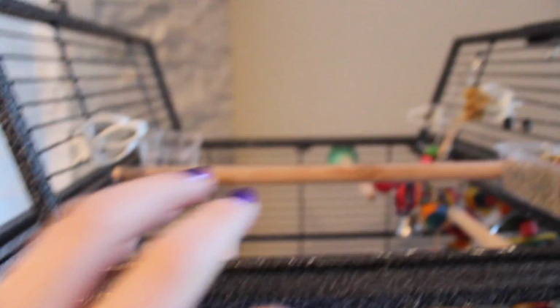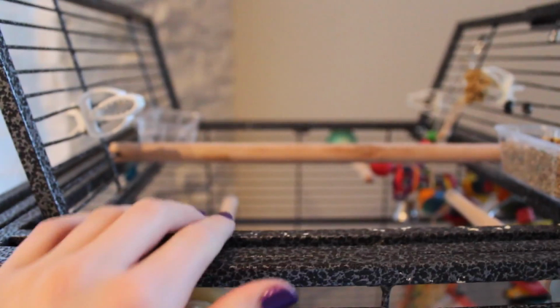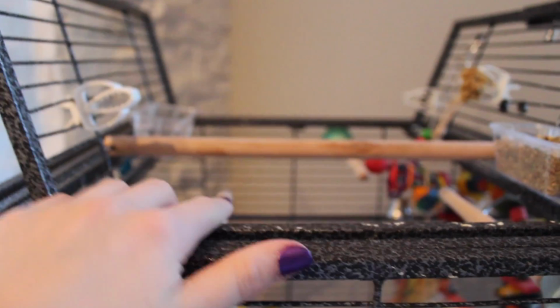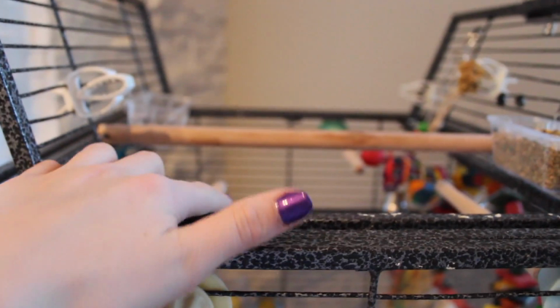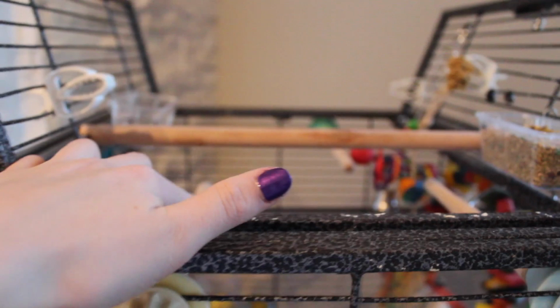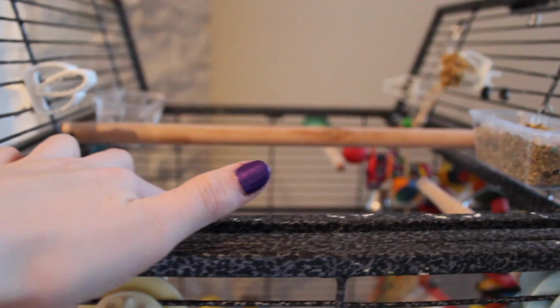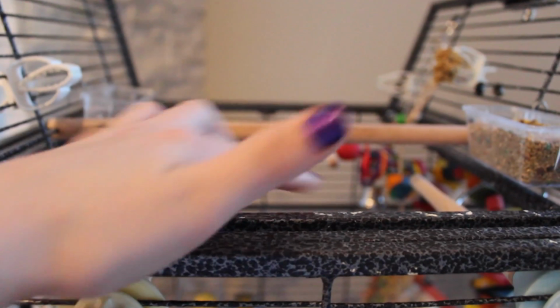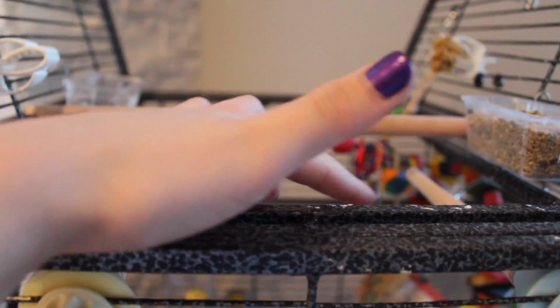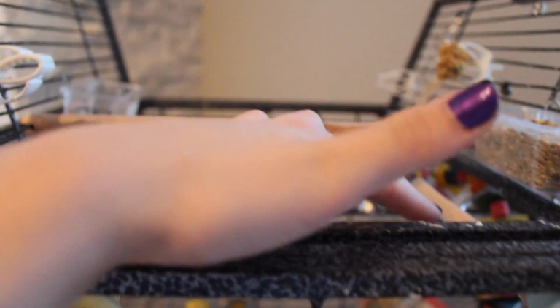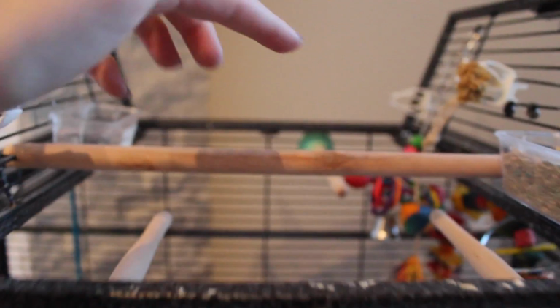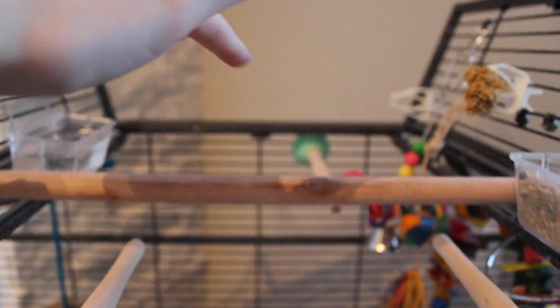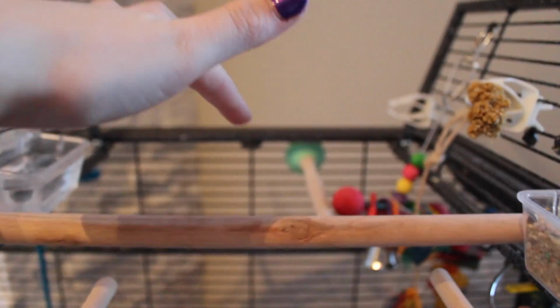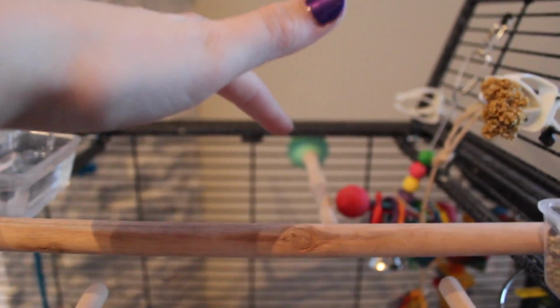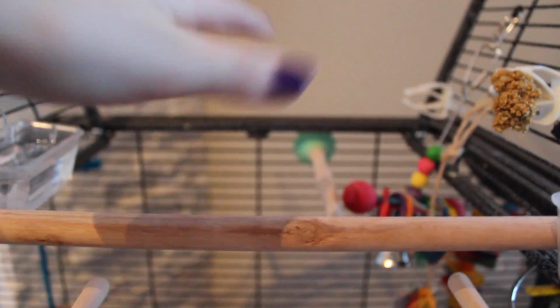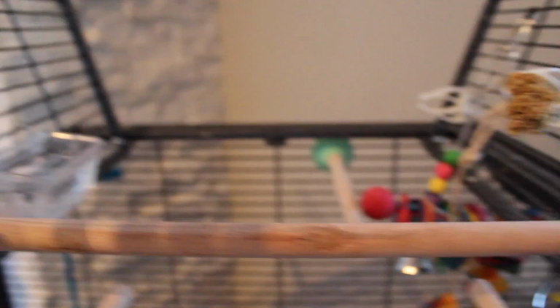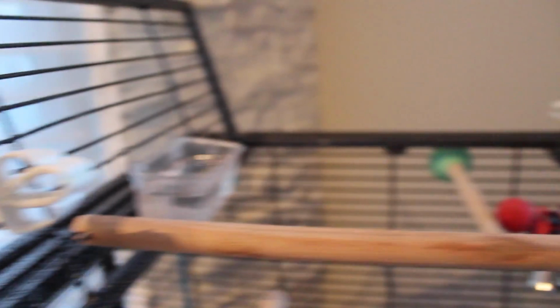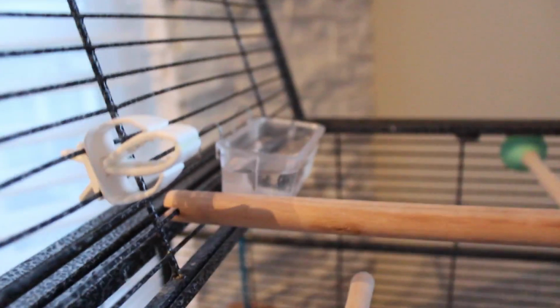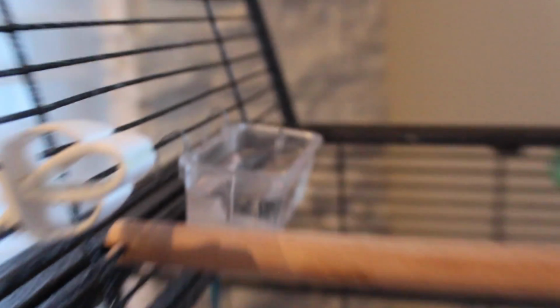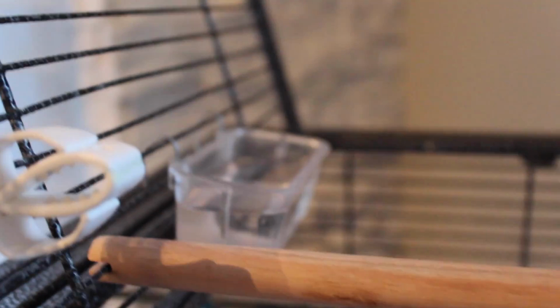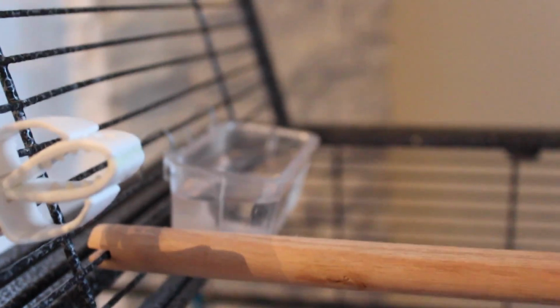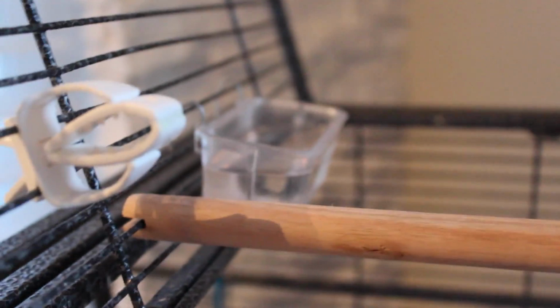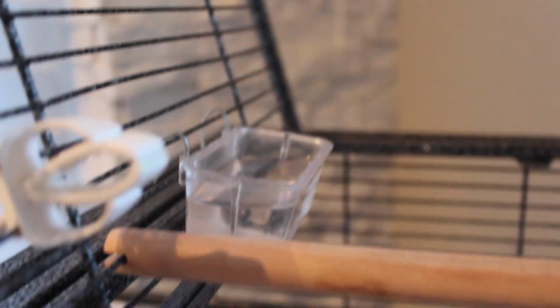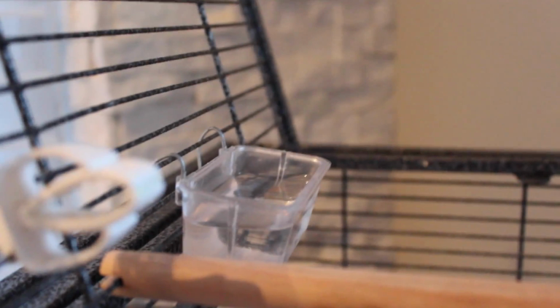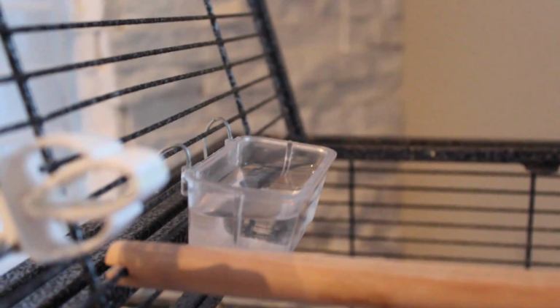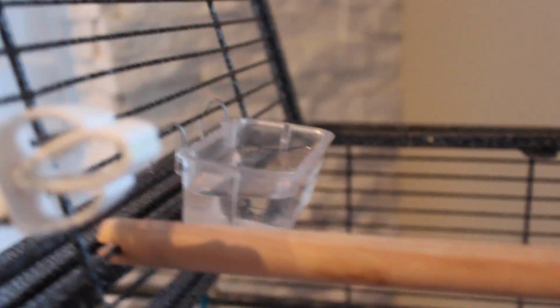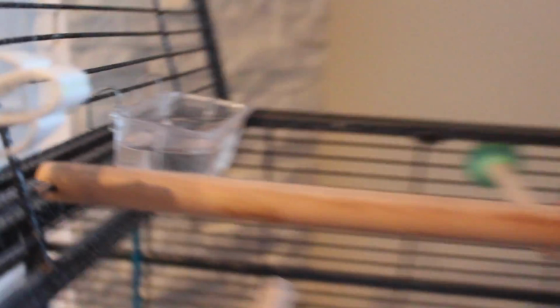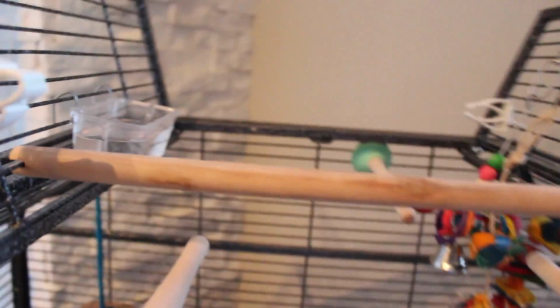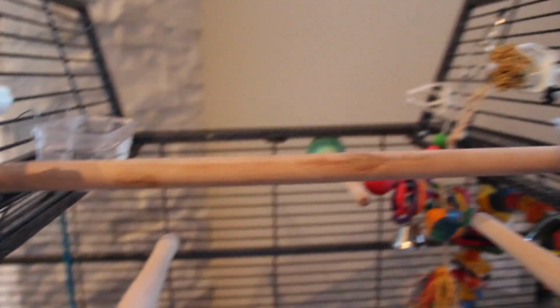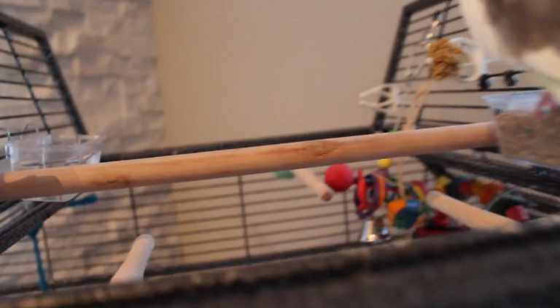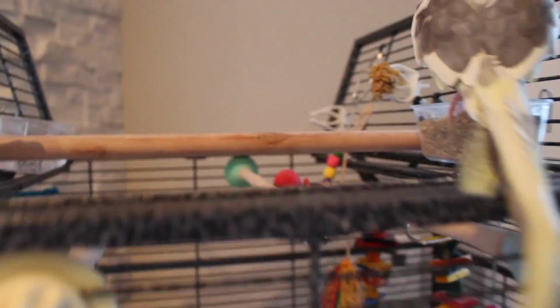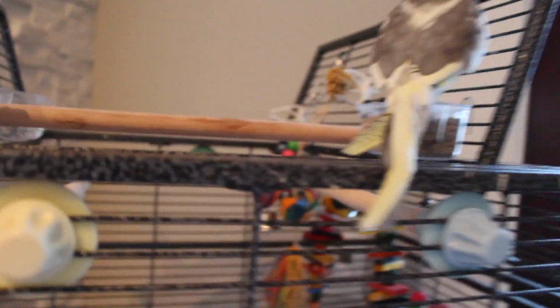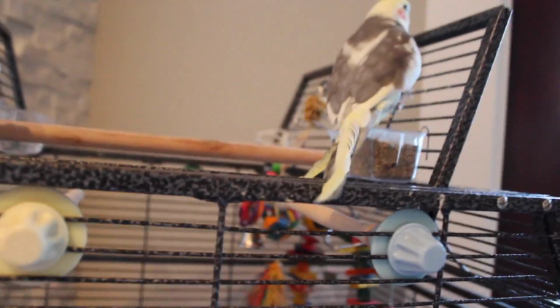There are some extra perches that are blue, yellow, and green, and then some more toys, treat holders, and a water dish.